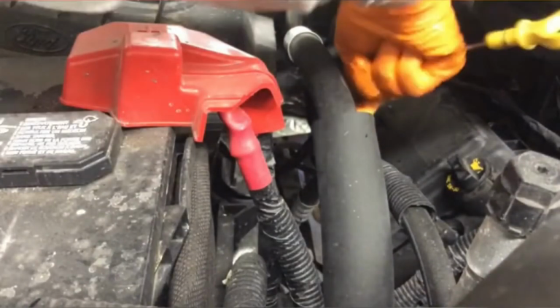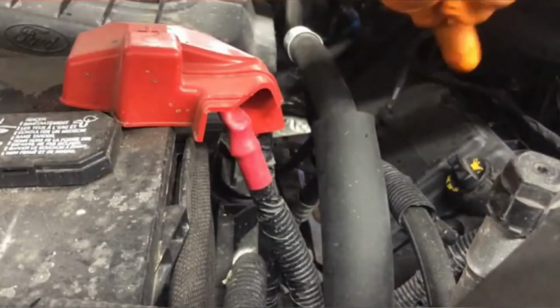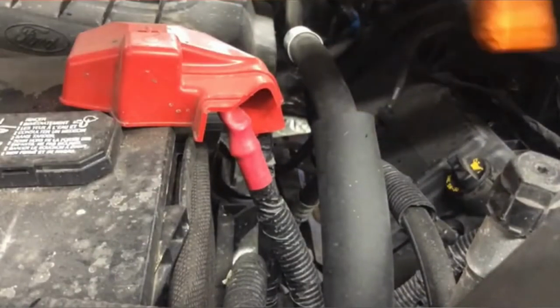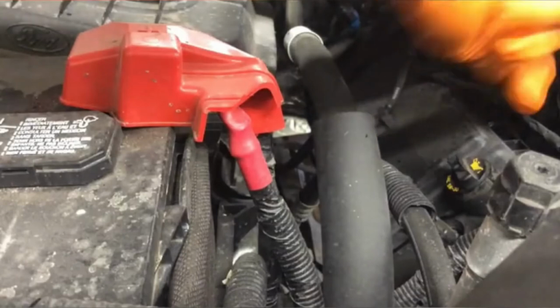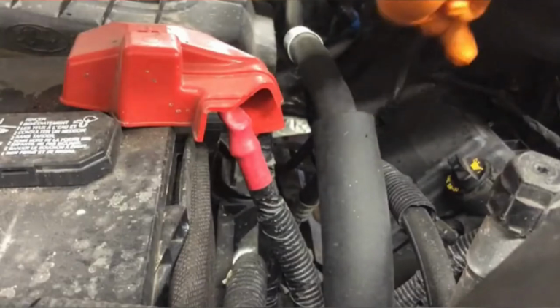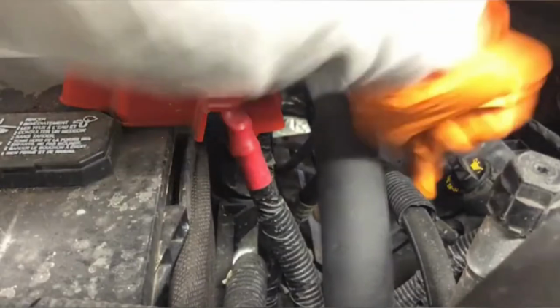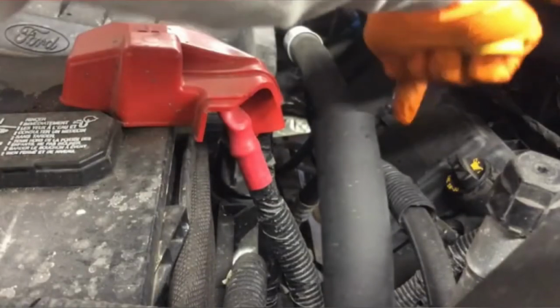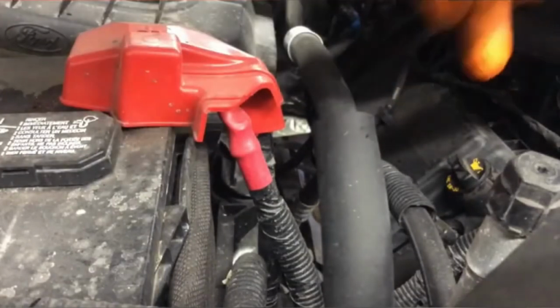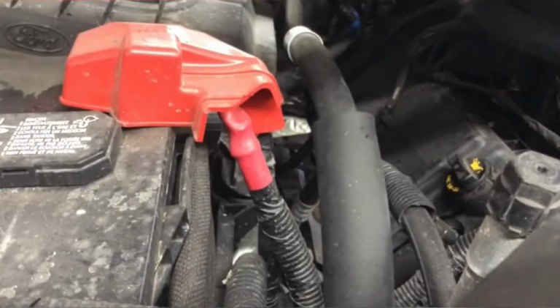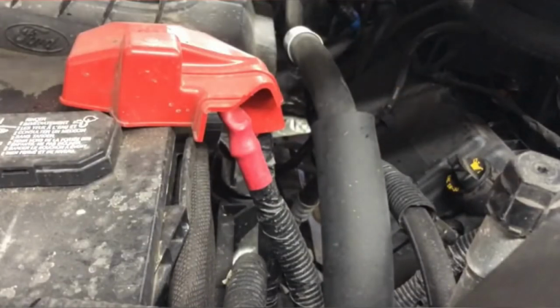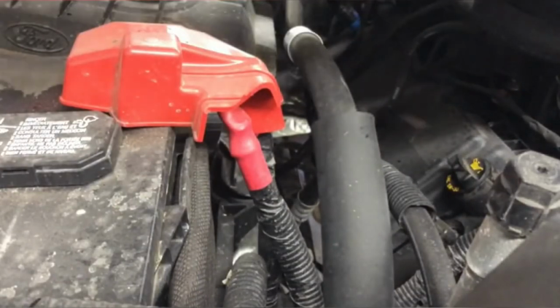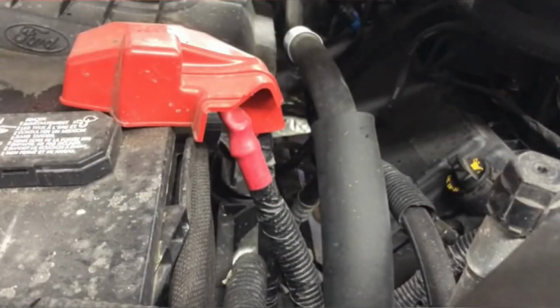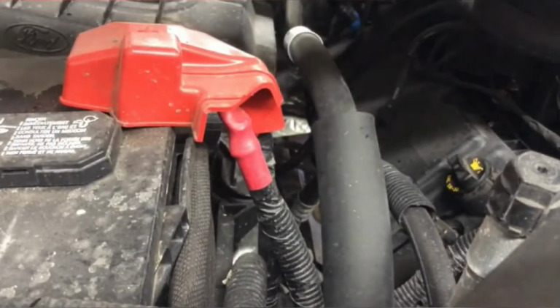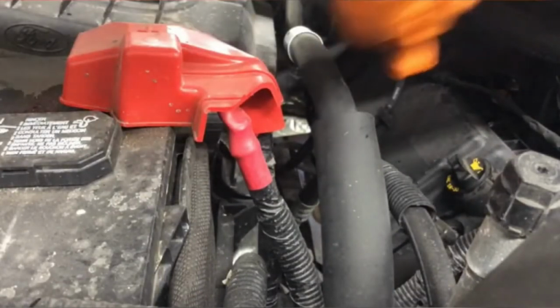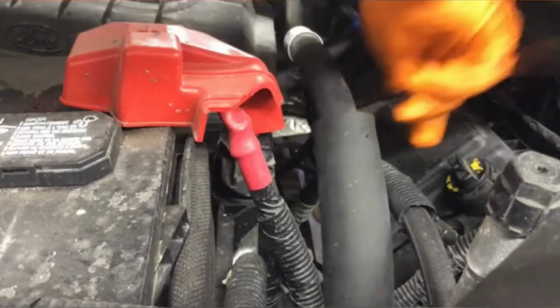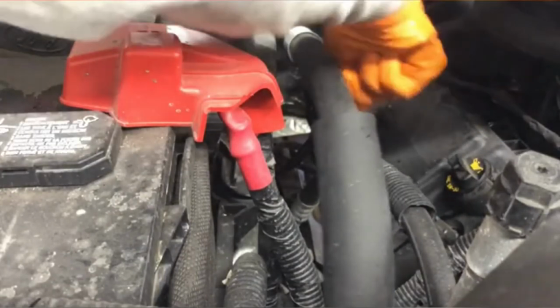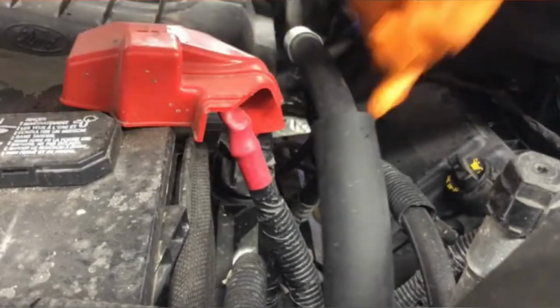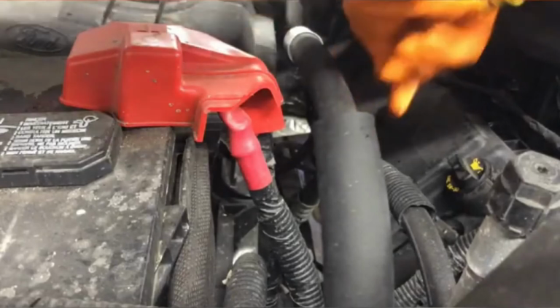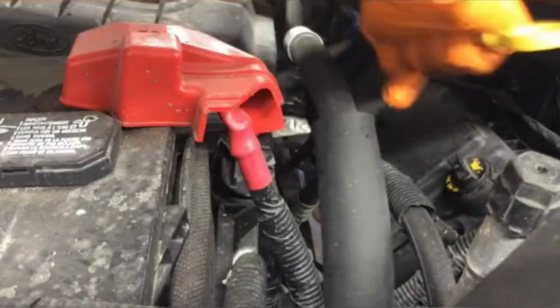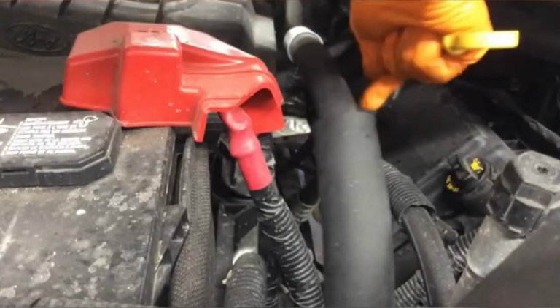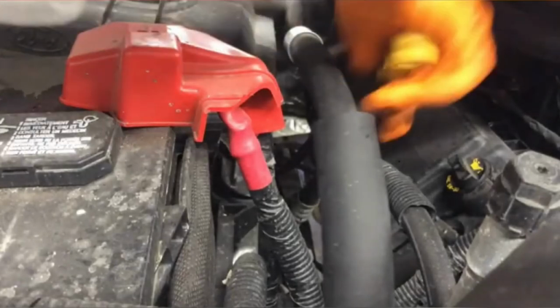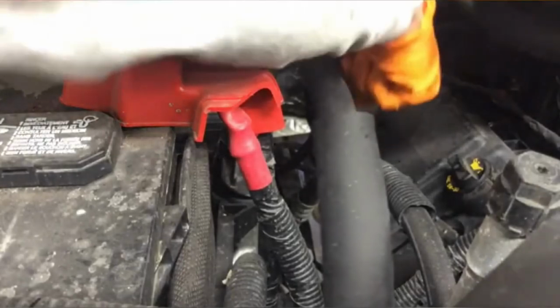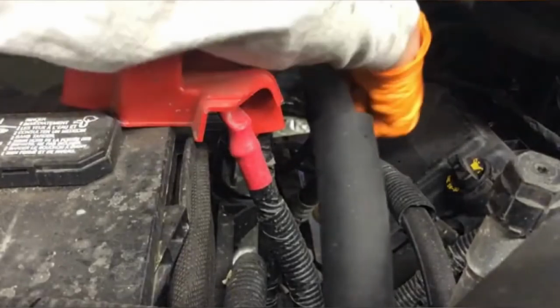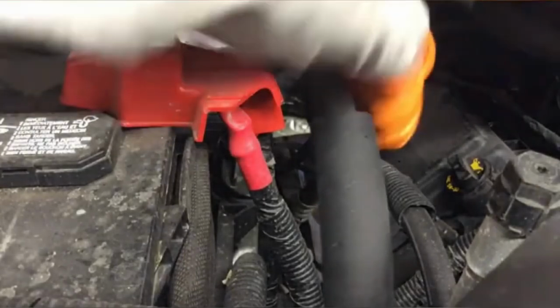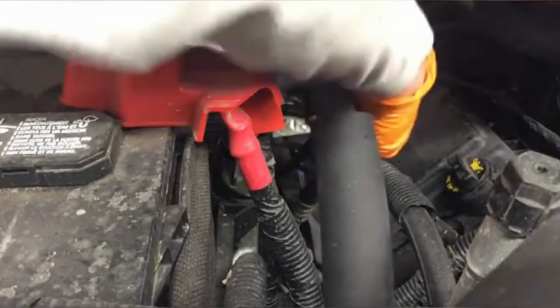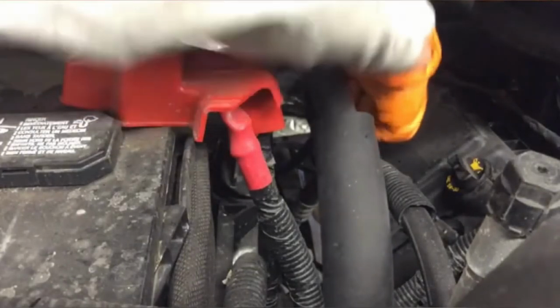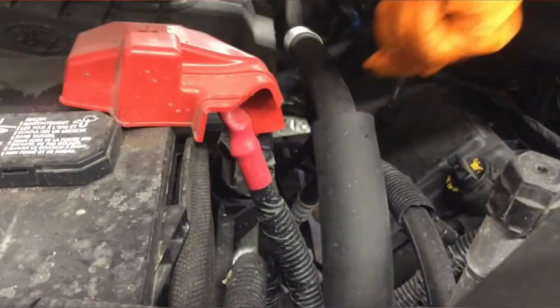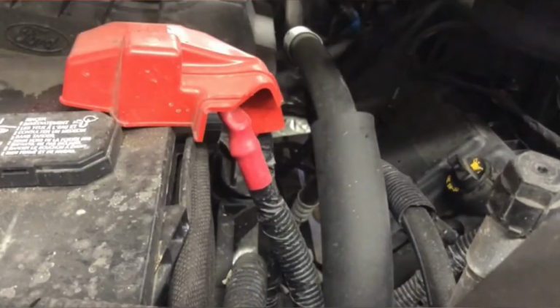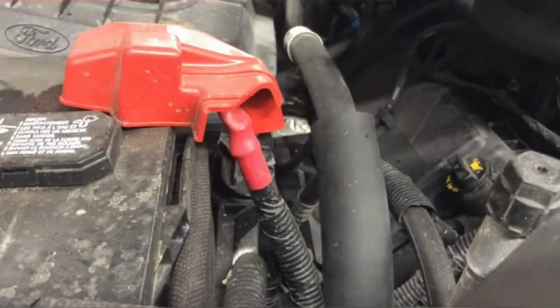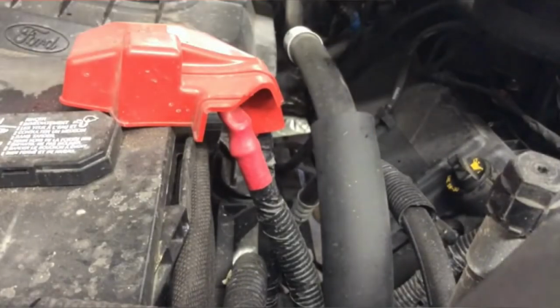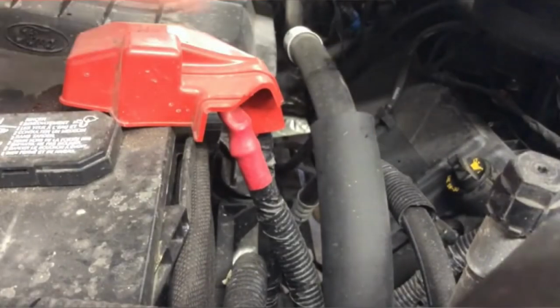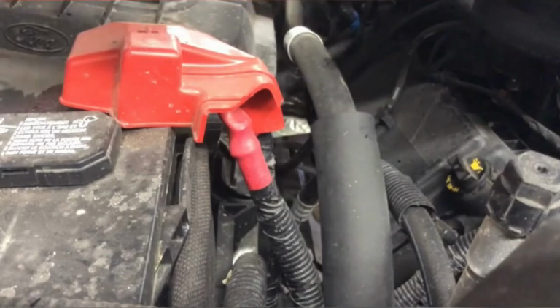If you enjoyed watching this video and would like to see more like them, please consider subscribing. I hope this video was helpful in you understanding the oil change process for a 2019 Ford F-250 with a 6.2L gas engine.